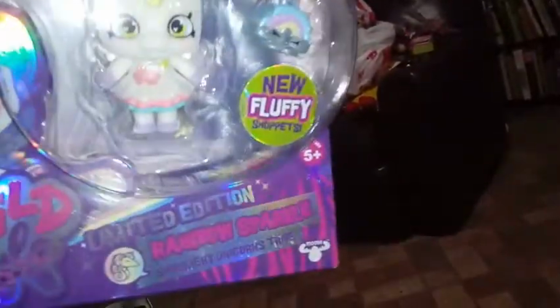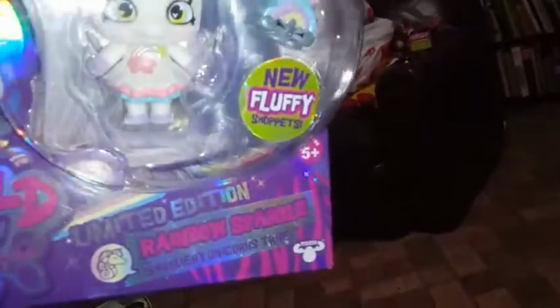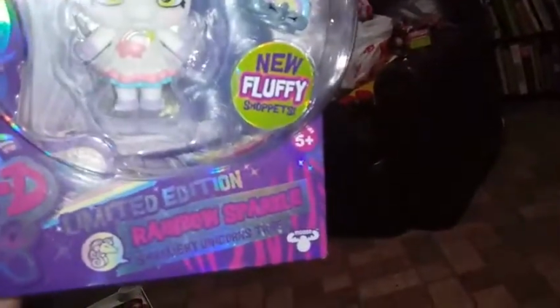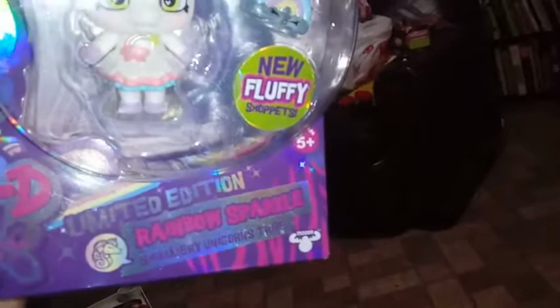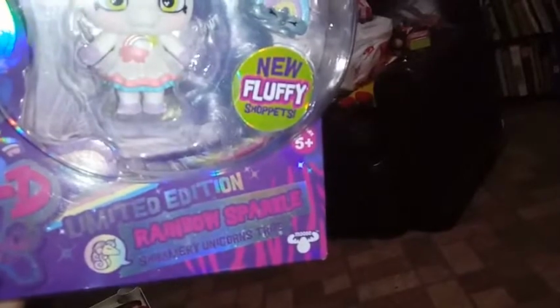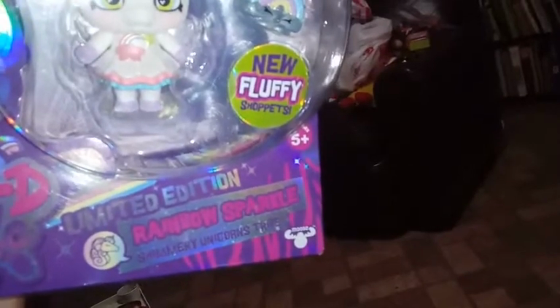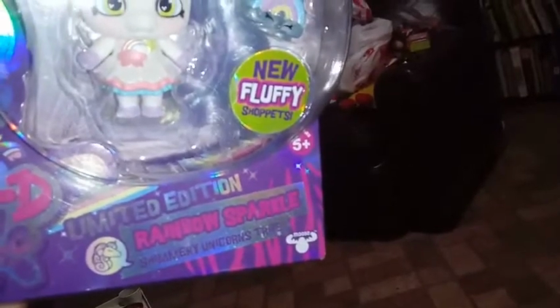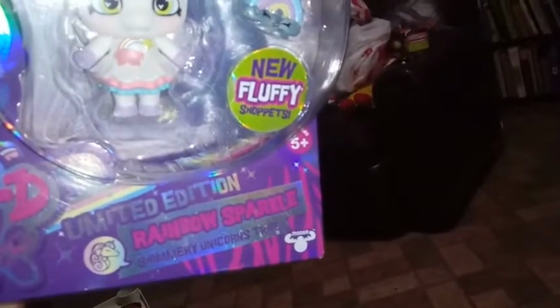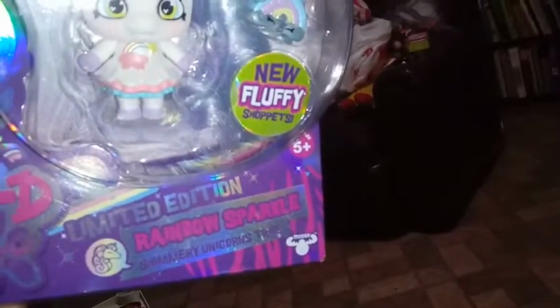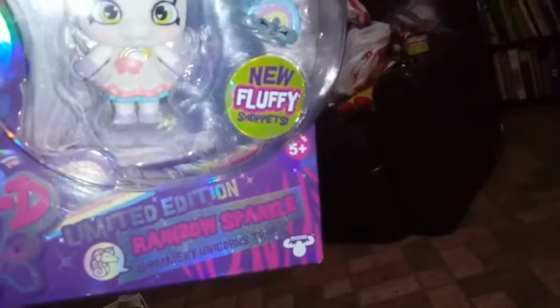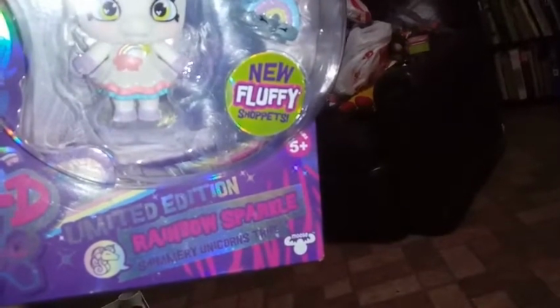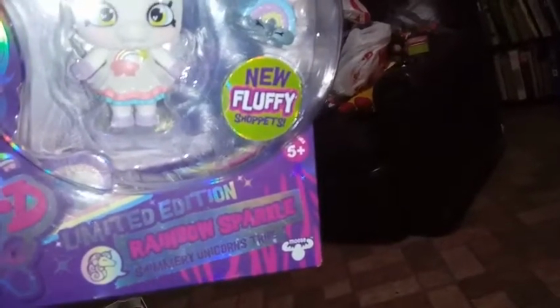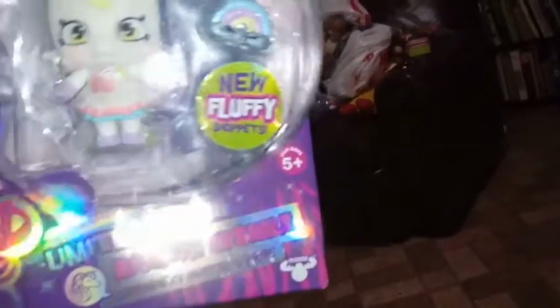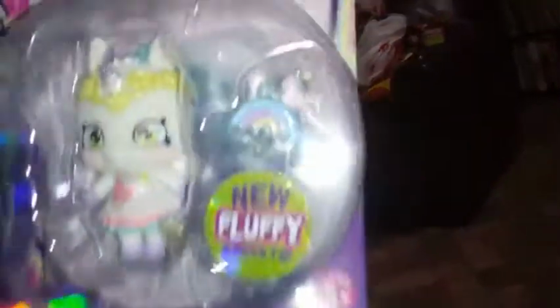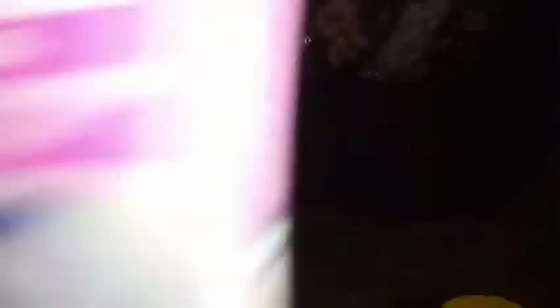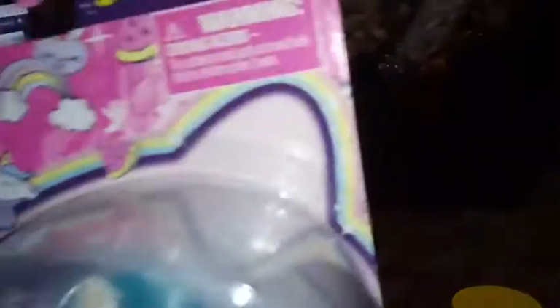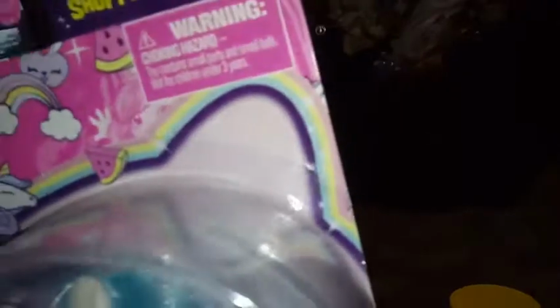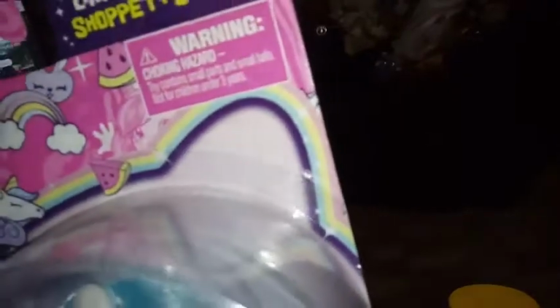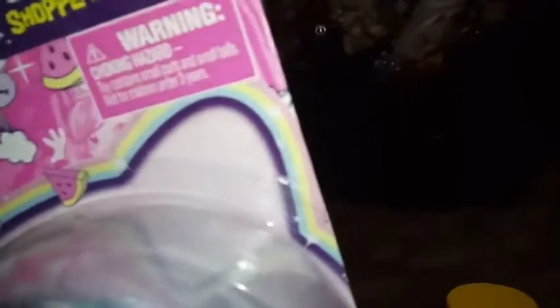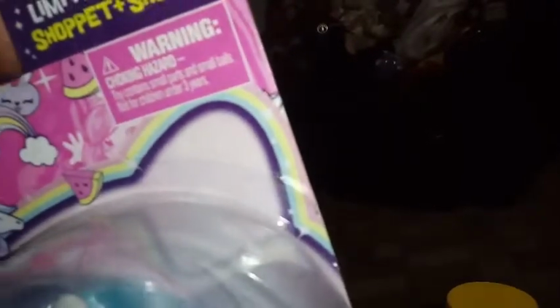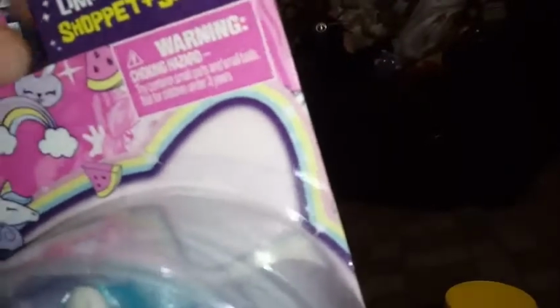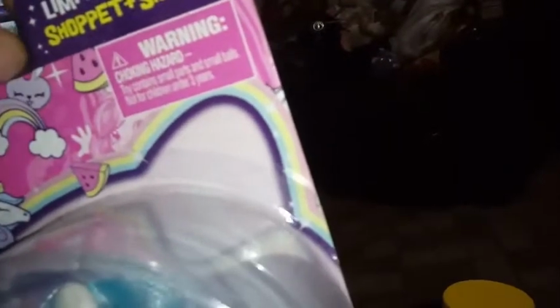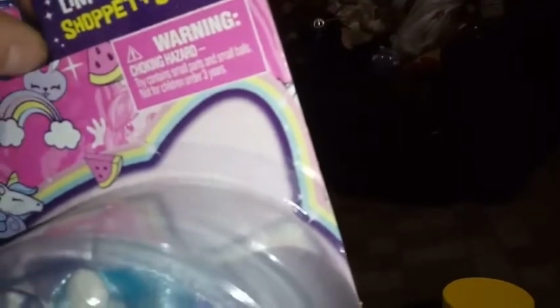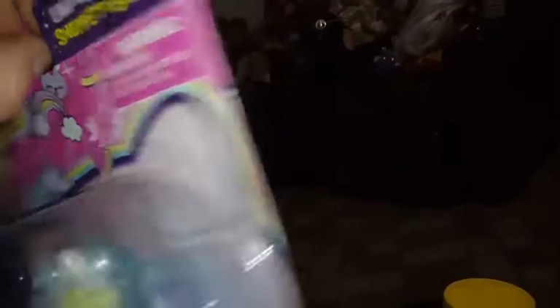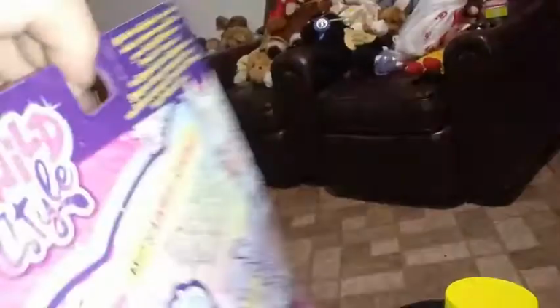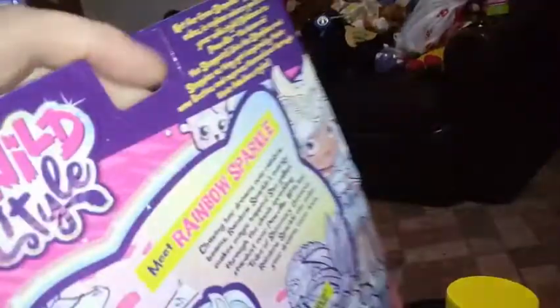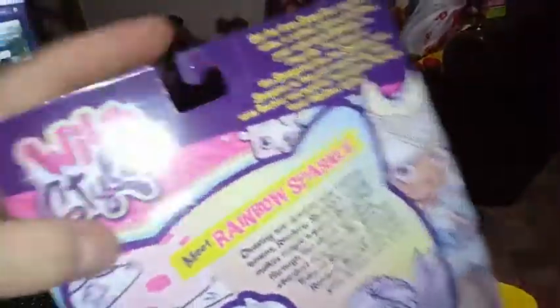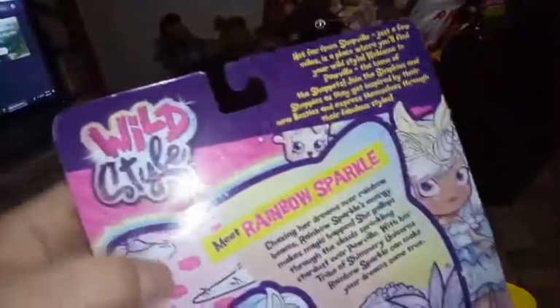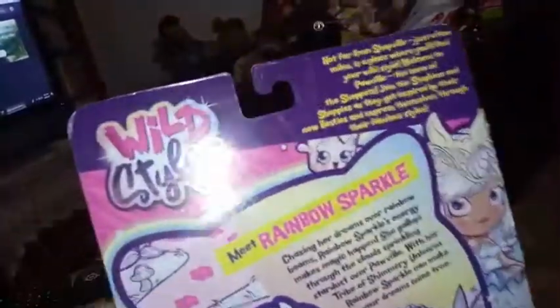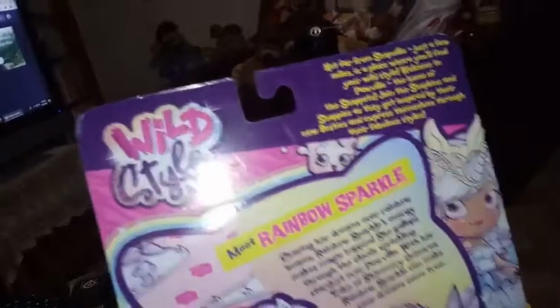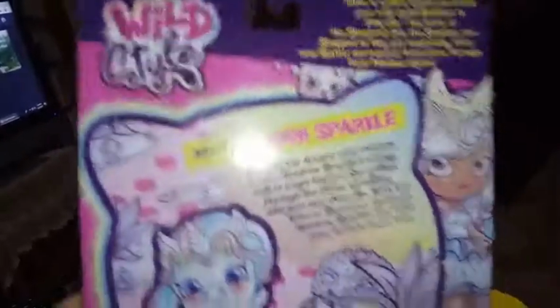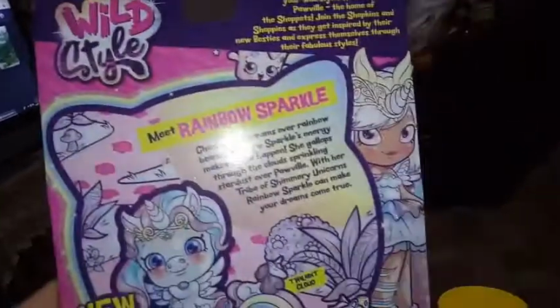She's got this nice holographic thing. It says: Limited Edition, Rainbow Sparkle, Shimmery Unicorns Tribe. So all the Shimmery Unicorns in this series — in the Wild Style series, from that tribe — they were all a Limited Edition.